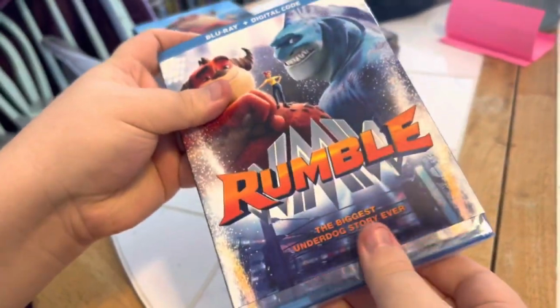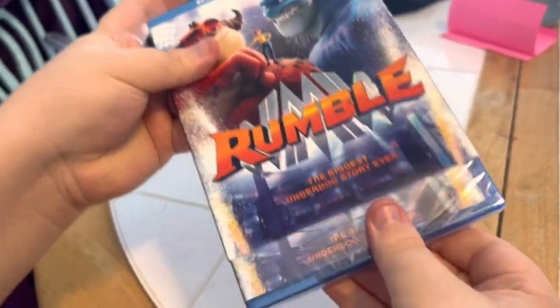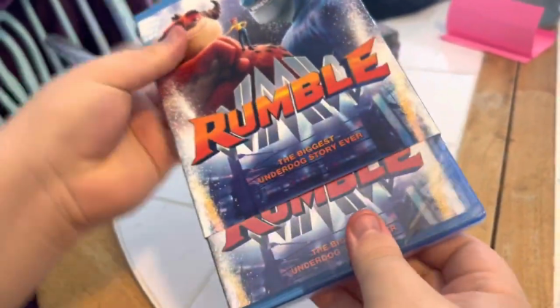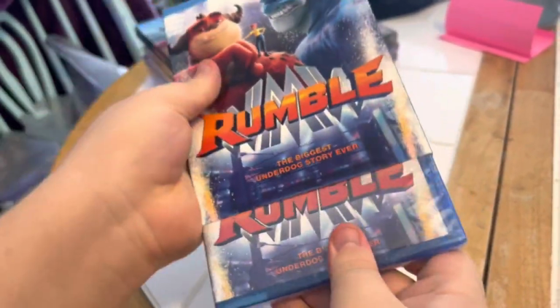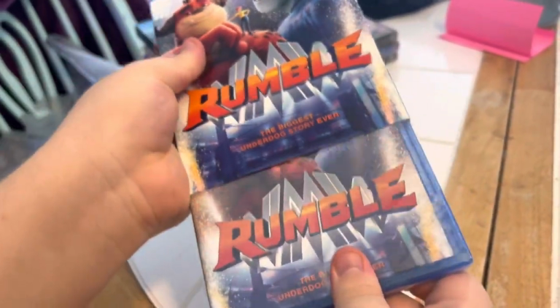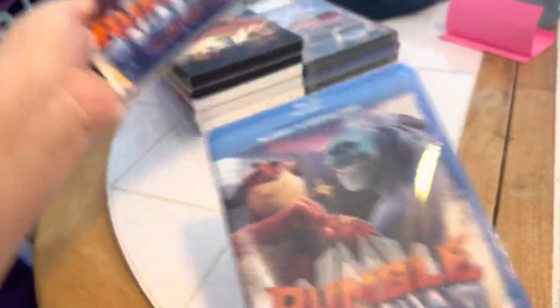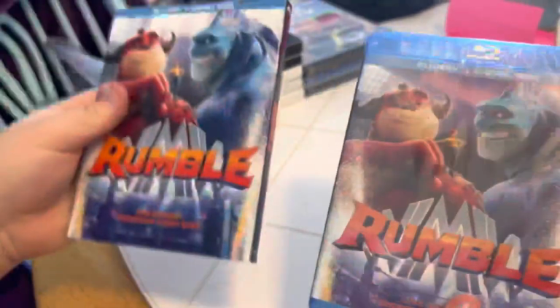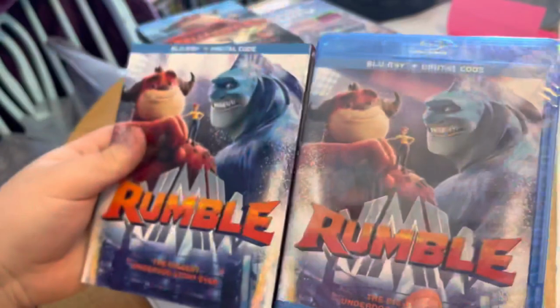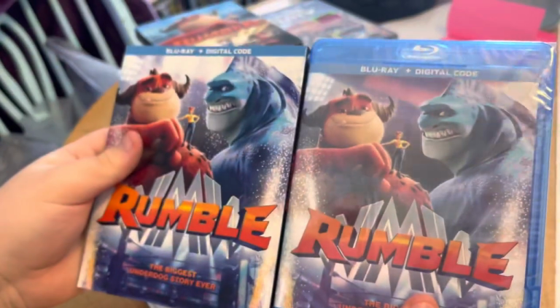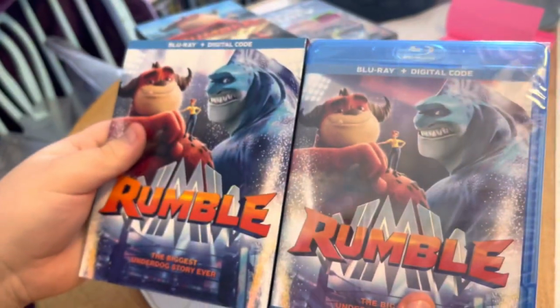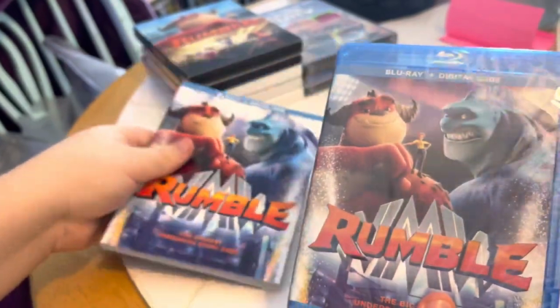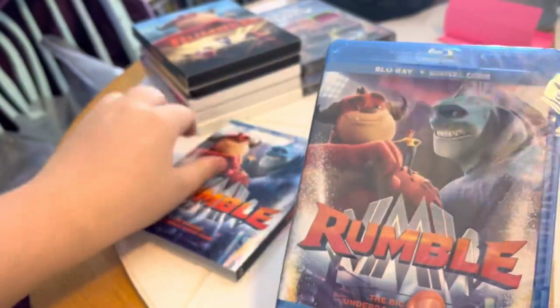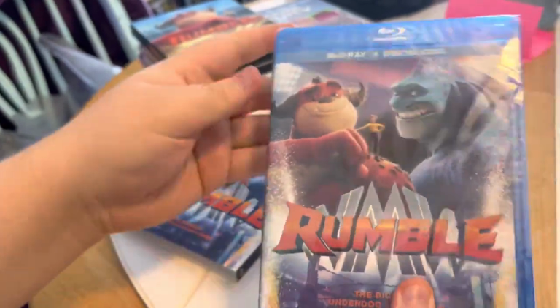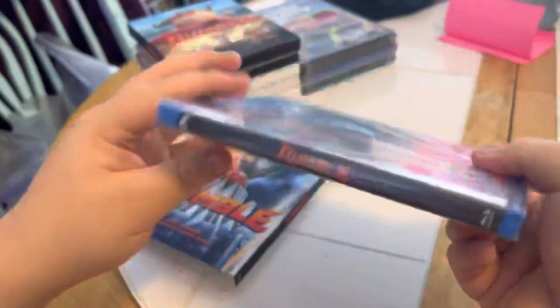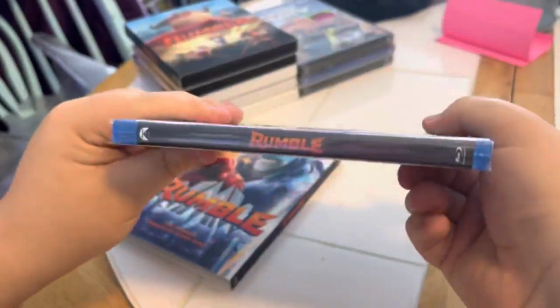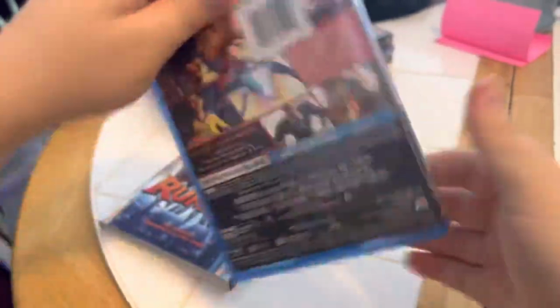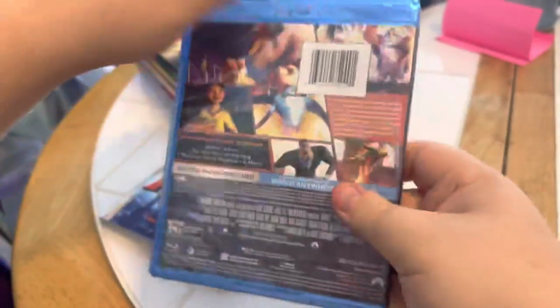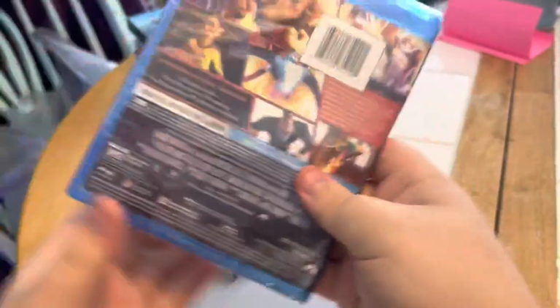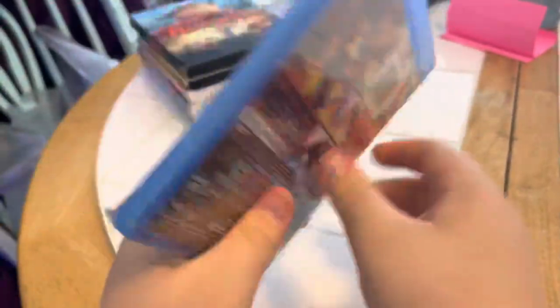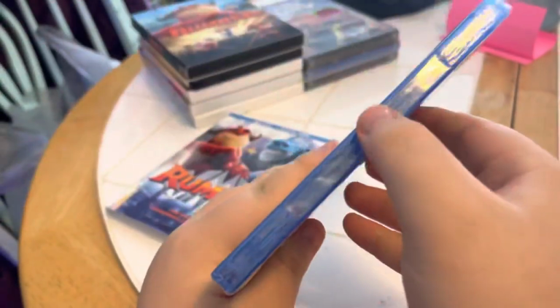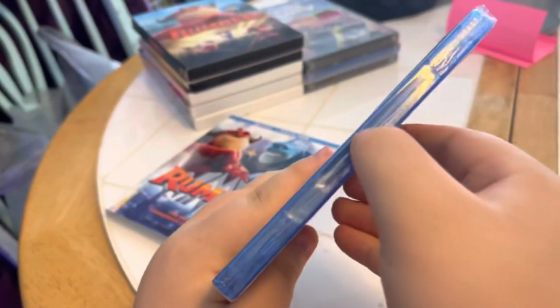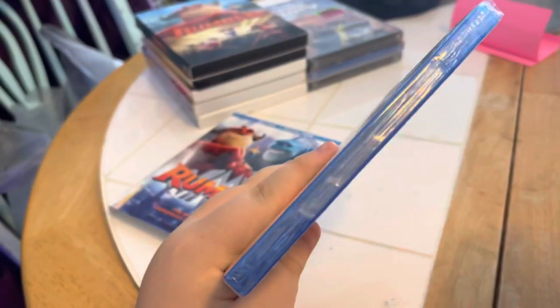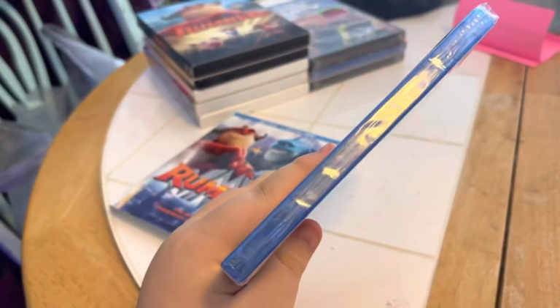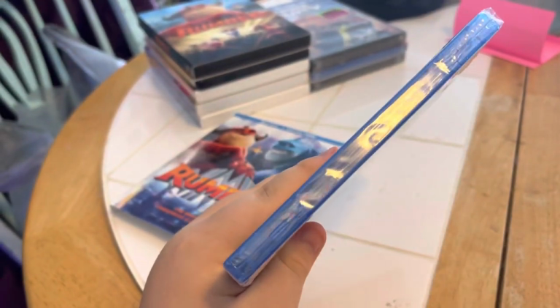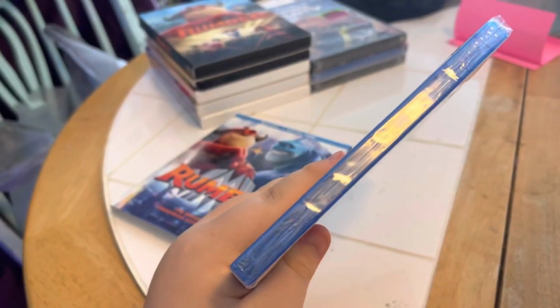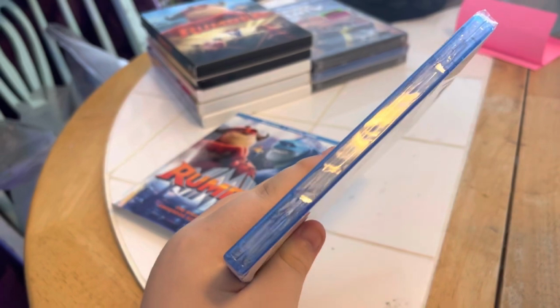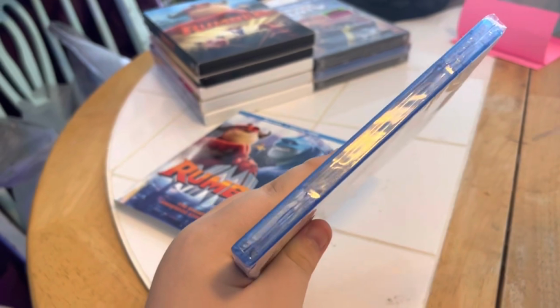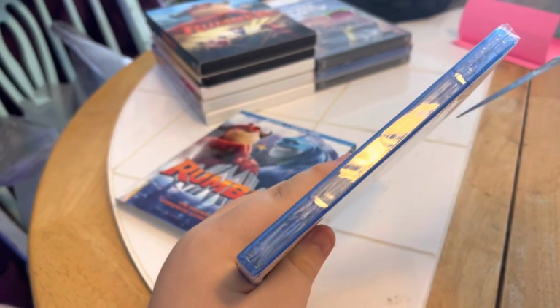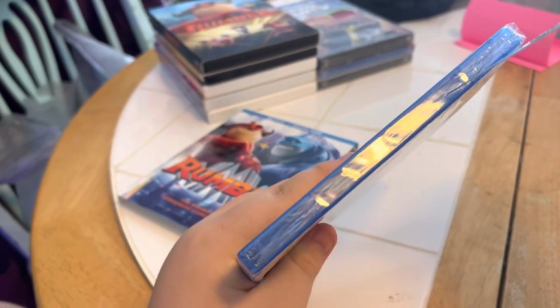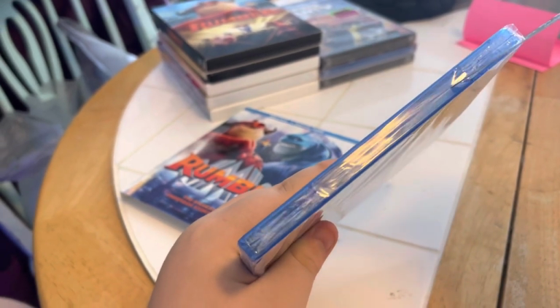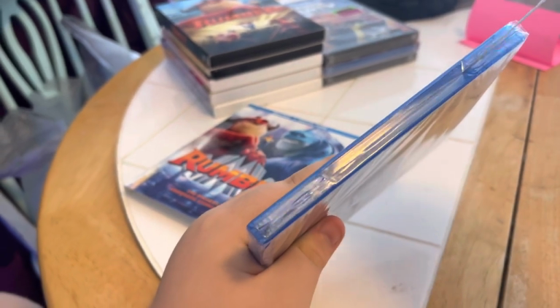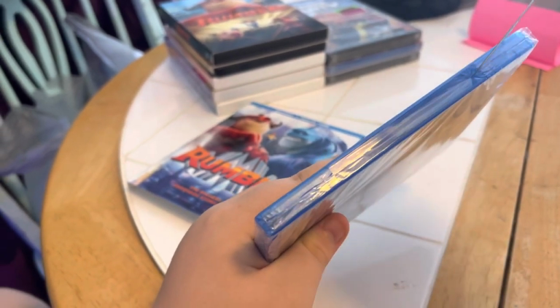We take the slip cover off and we've got matching covers. And we're going to take the plastic off and see what's inside.